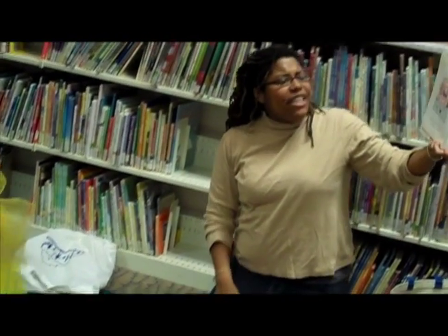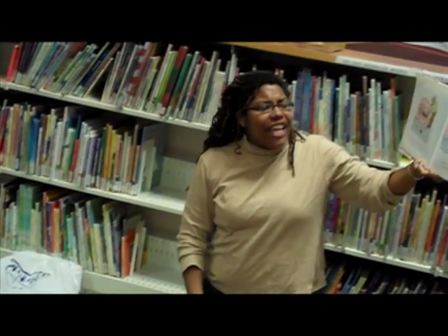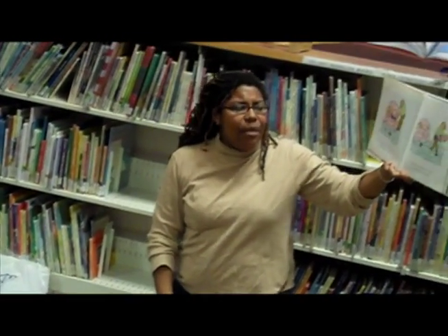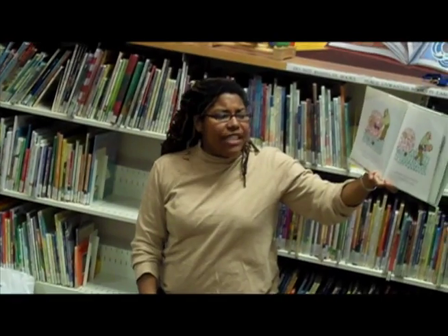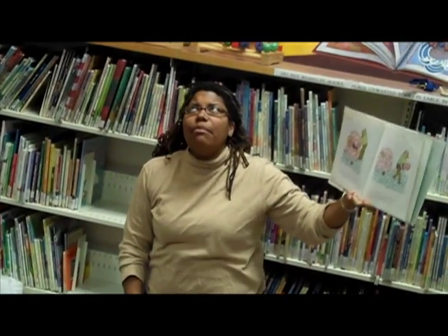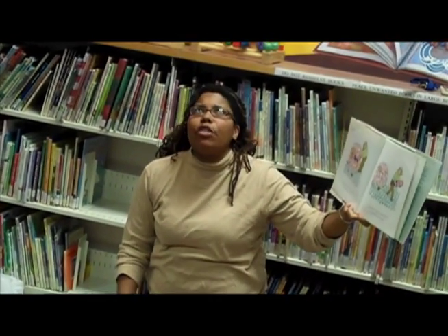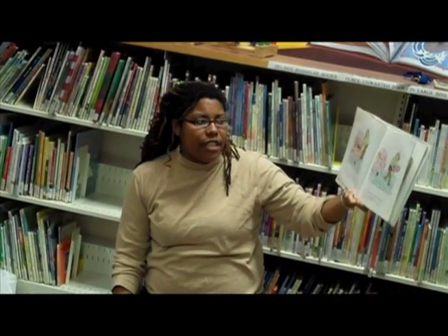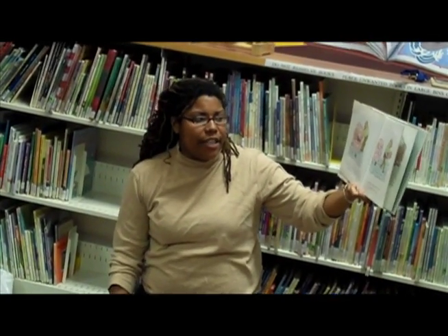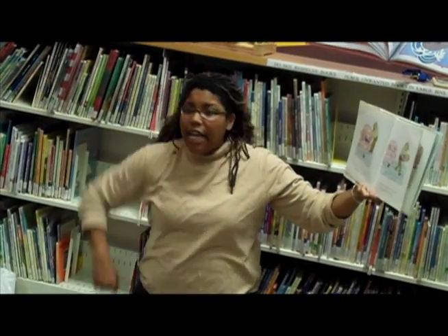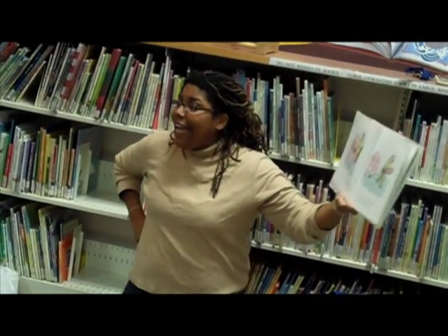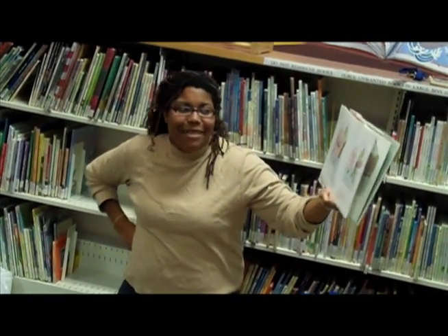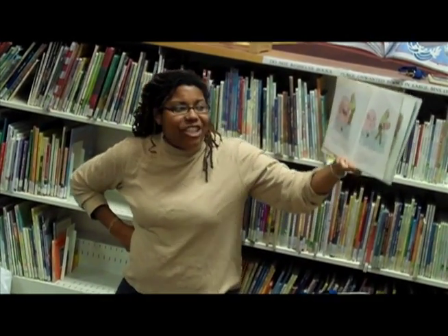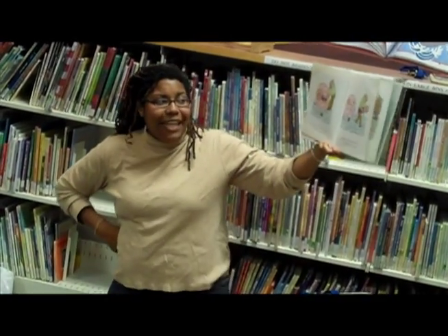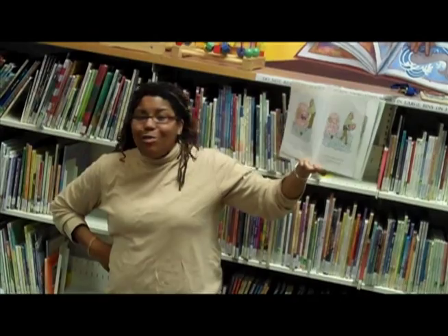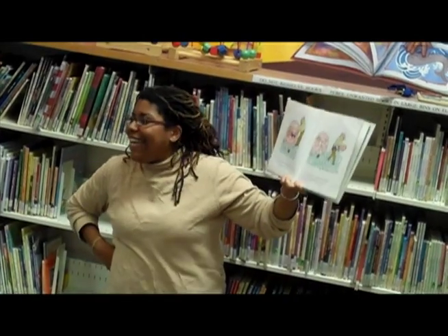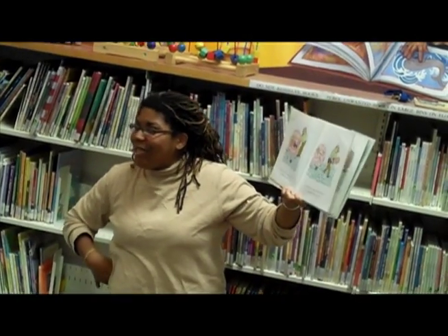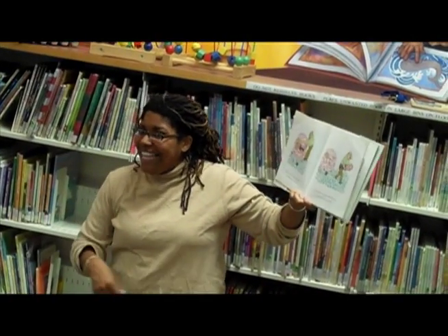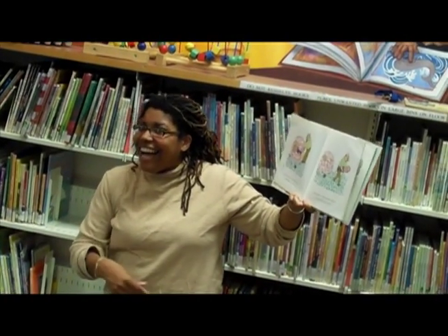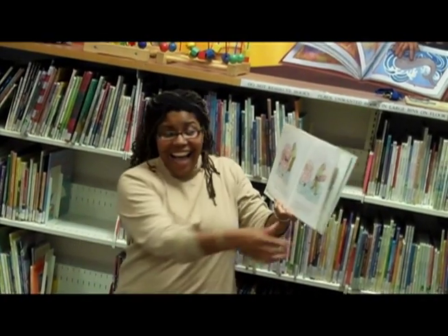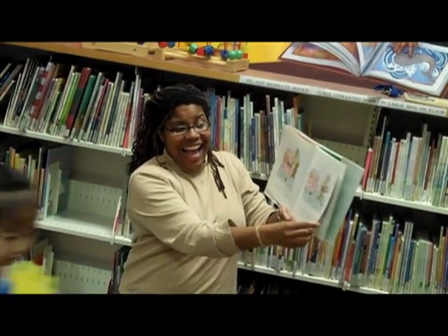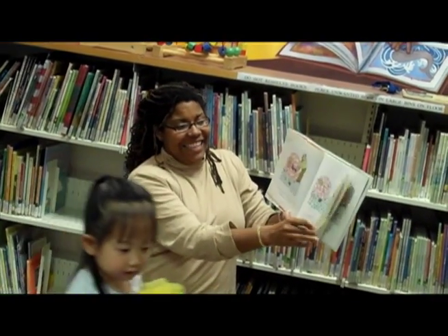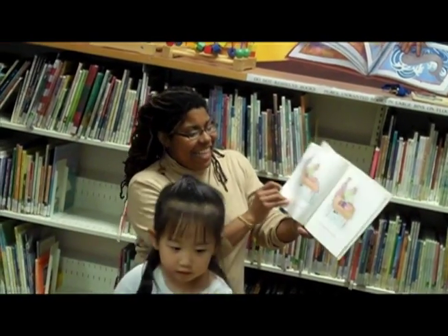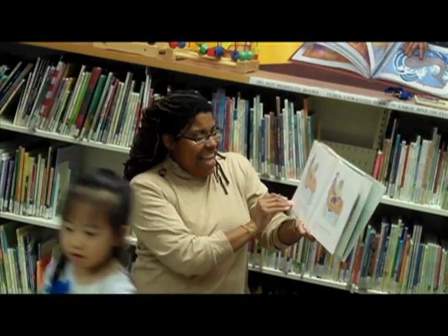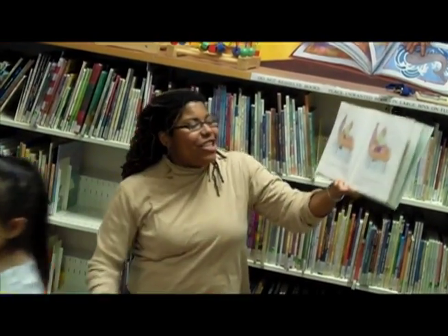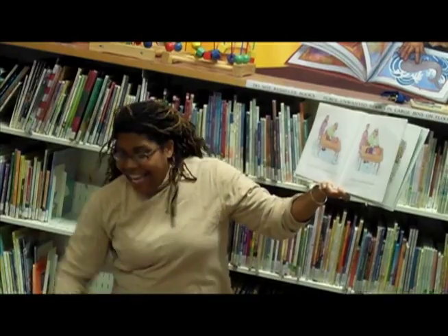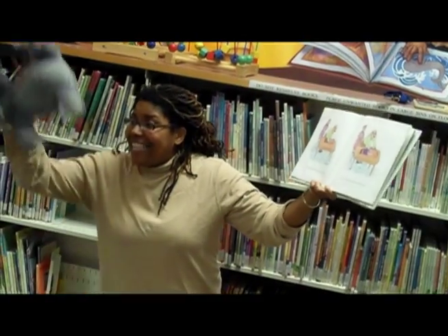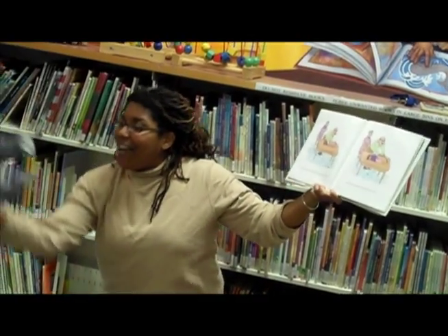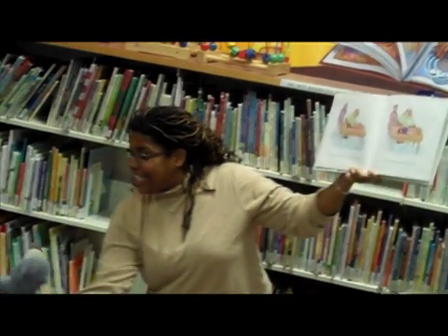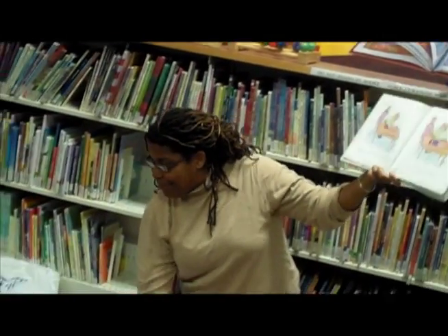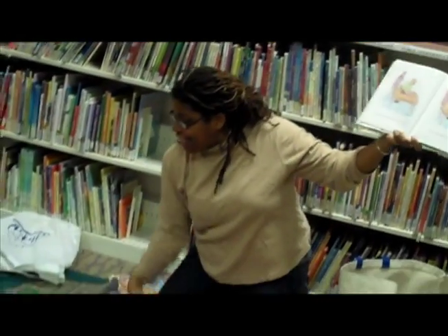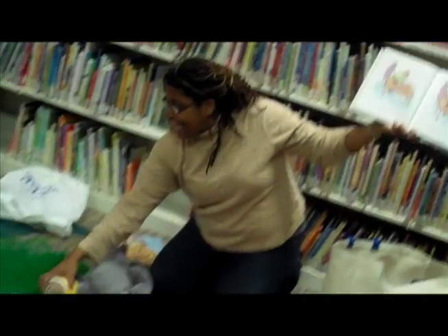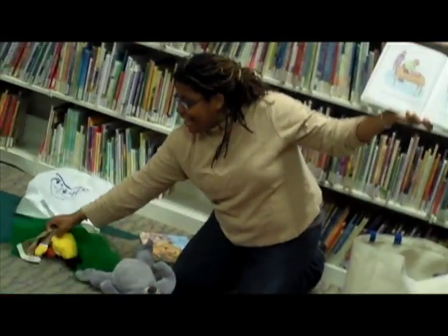Pete's father can't help noticing how miserable his son is. He thinks it might cheer Pete up to be made into a pizza. So he sets him down on the kitchen table. Can you set your Pete down on the table?